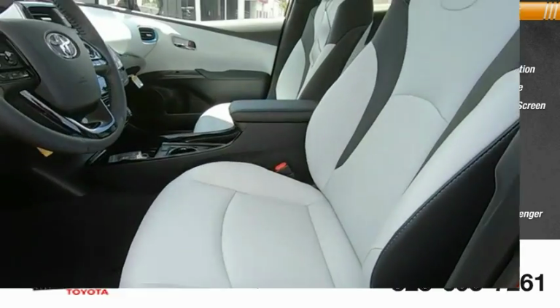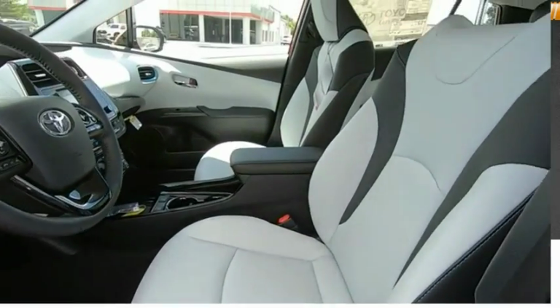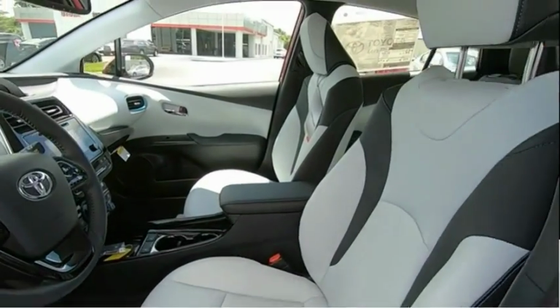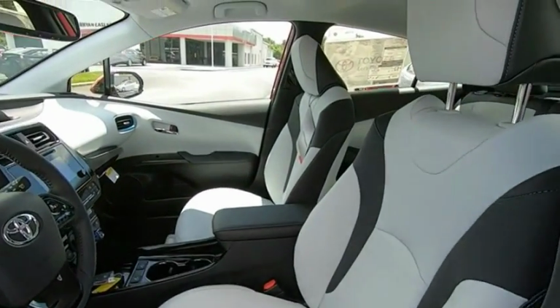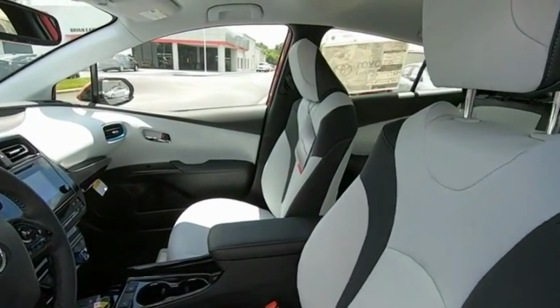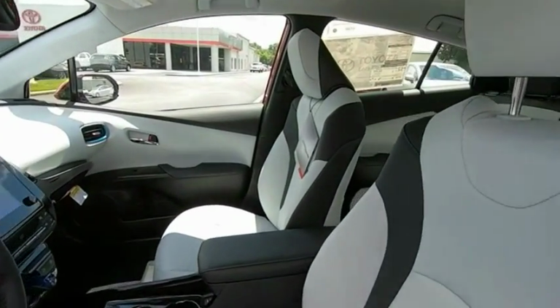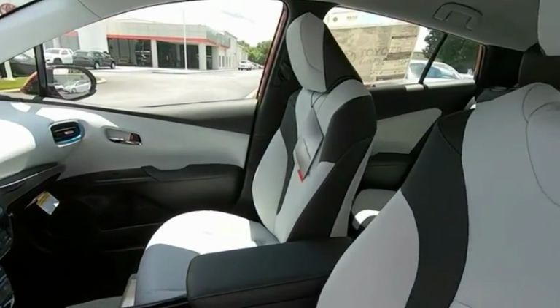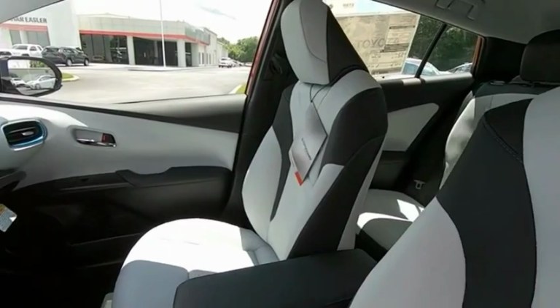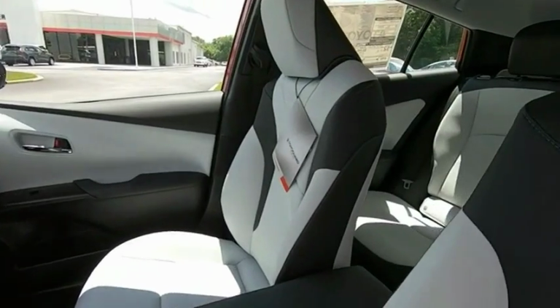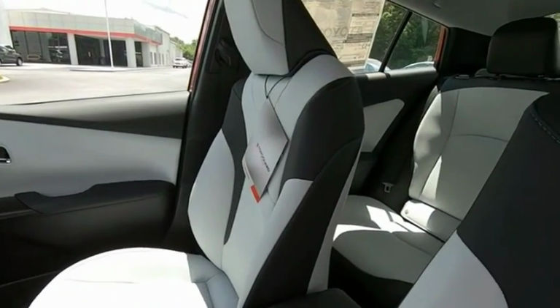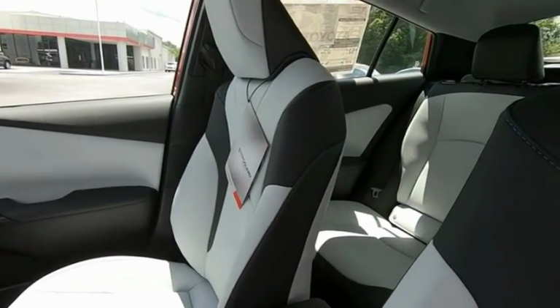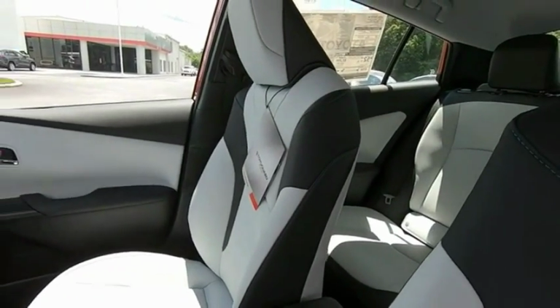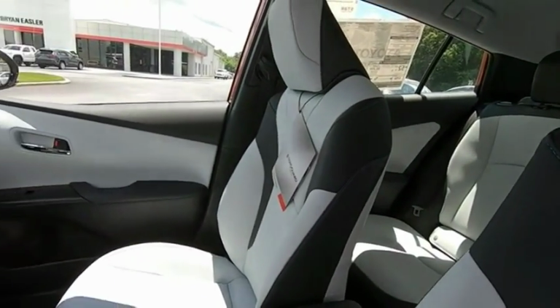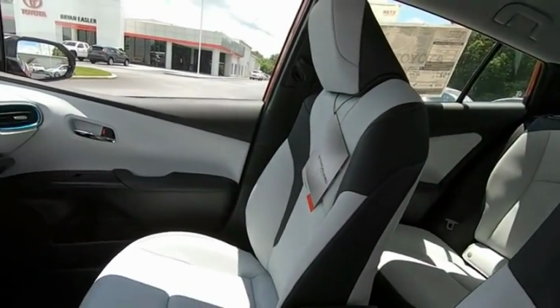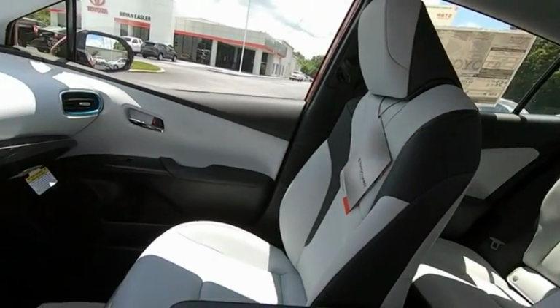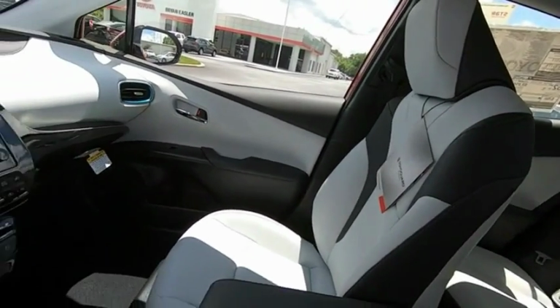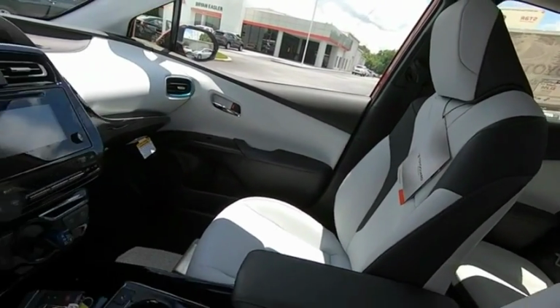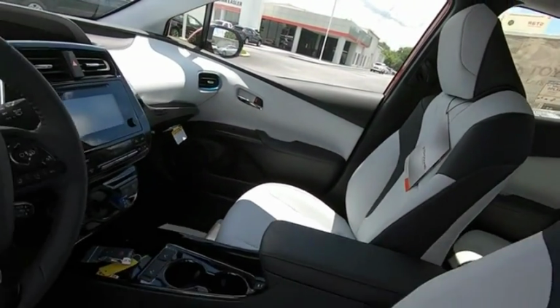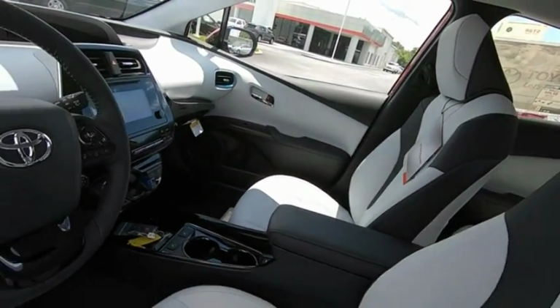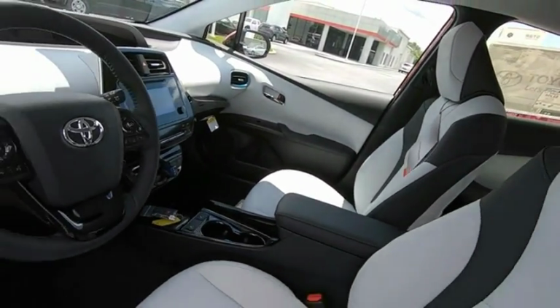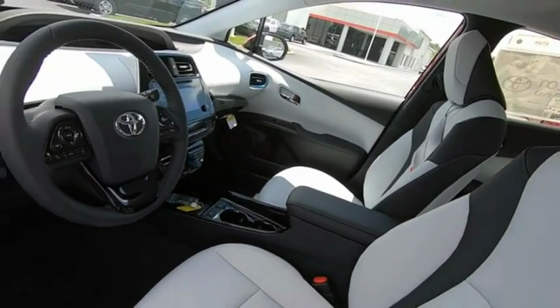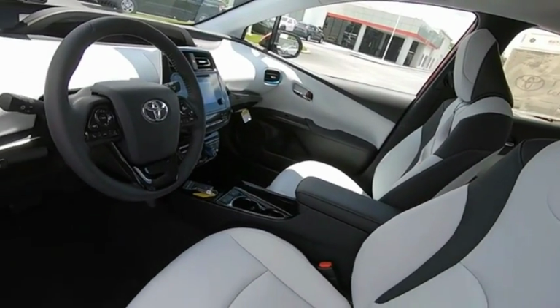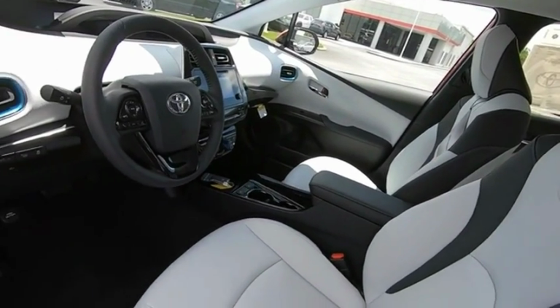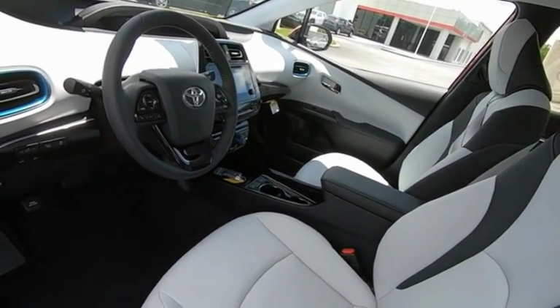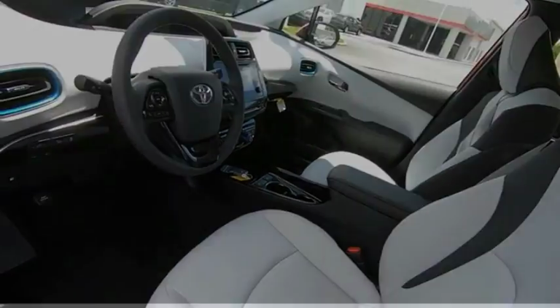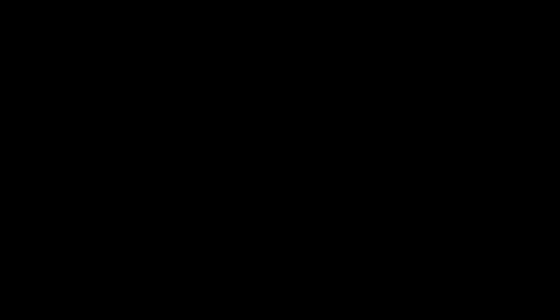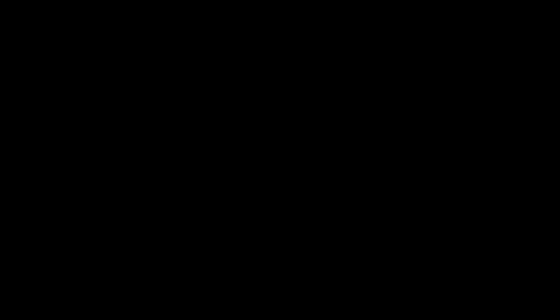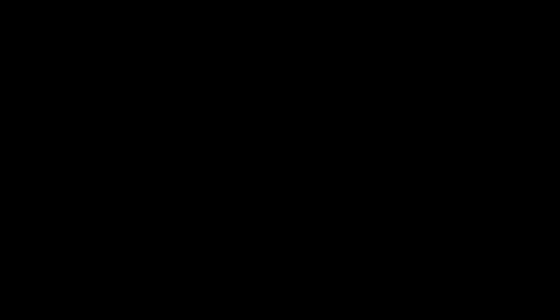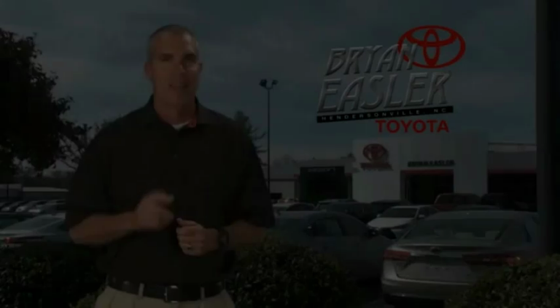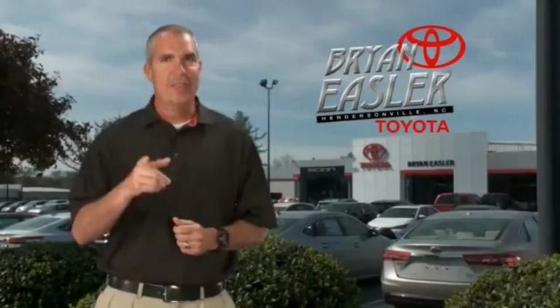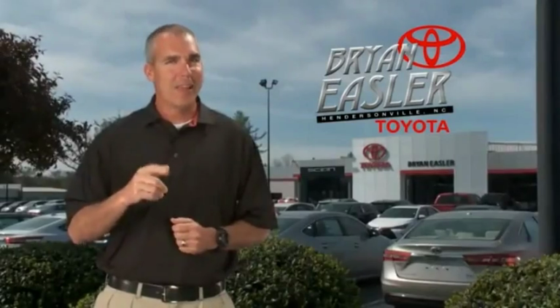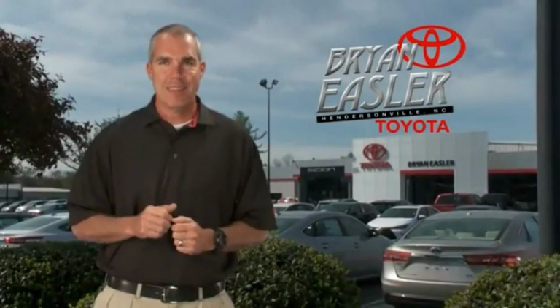This isn't just a vehicle, it's an experience. So stop in for a test drive today. Easler makes it easy.